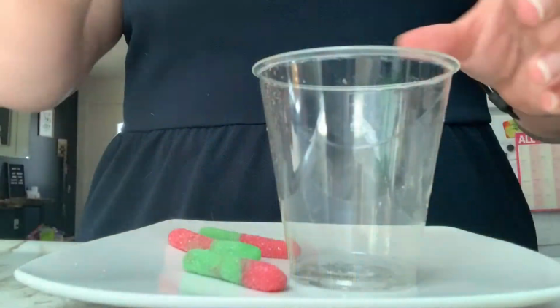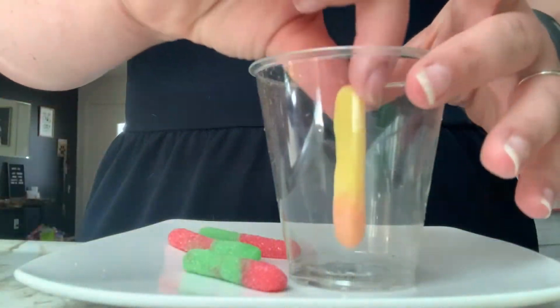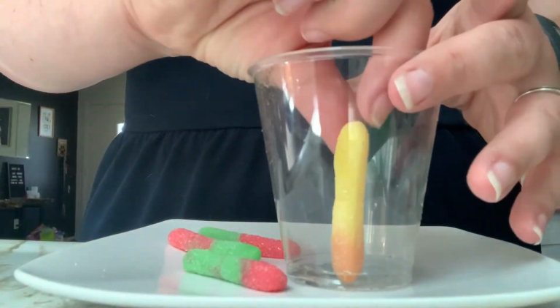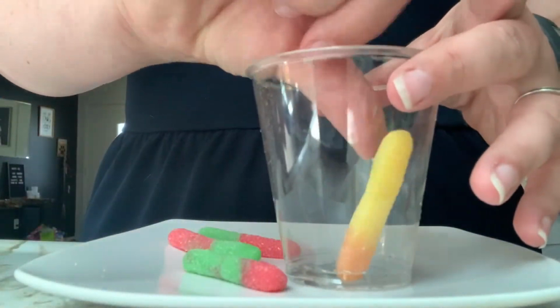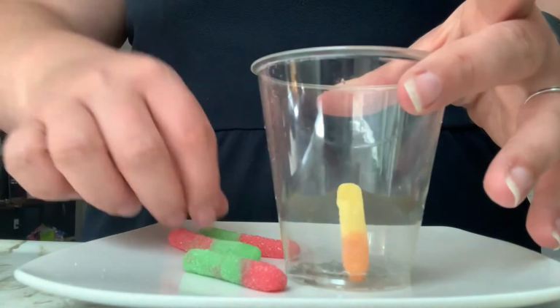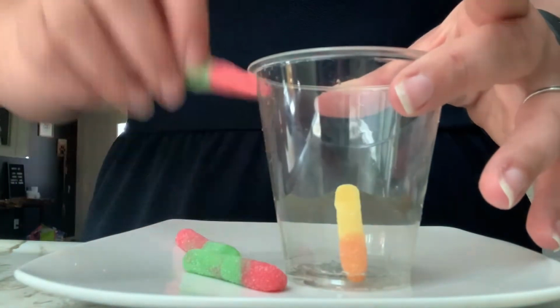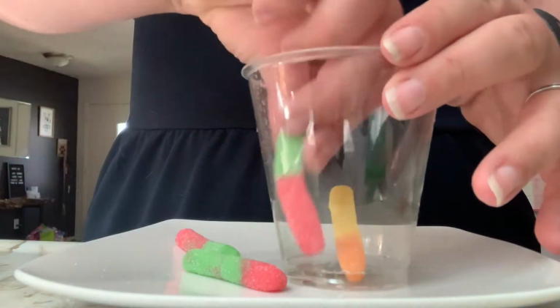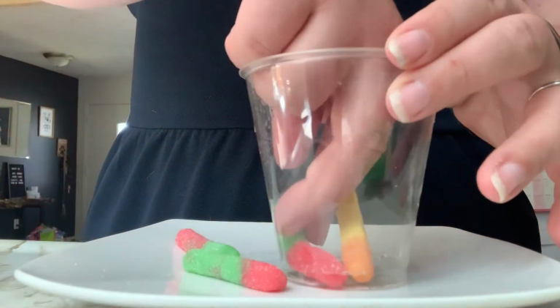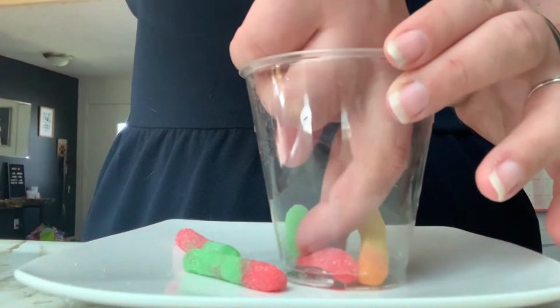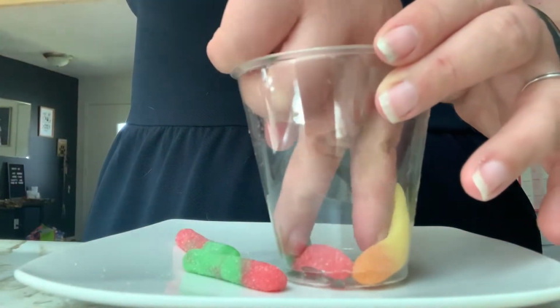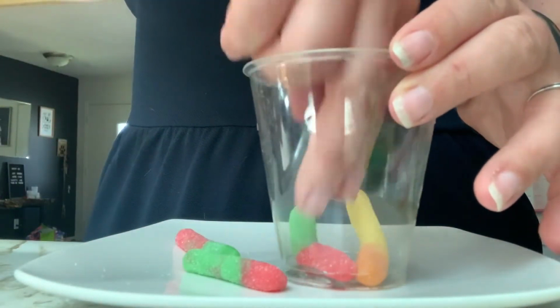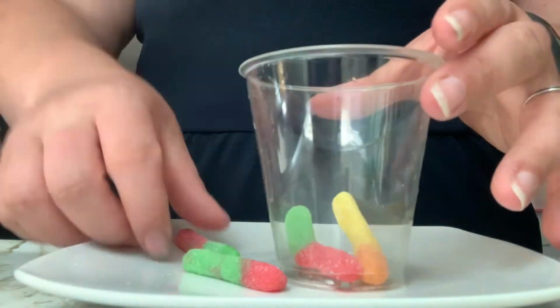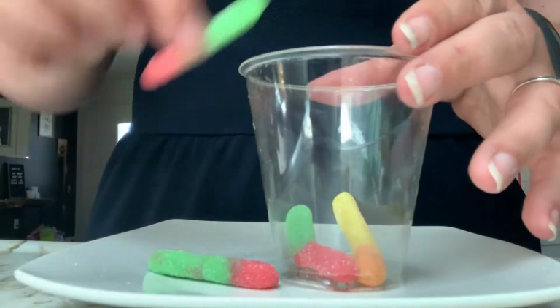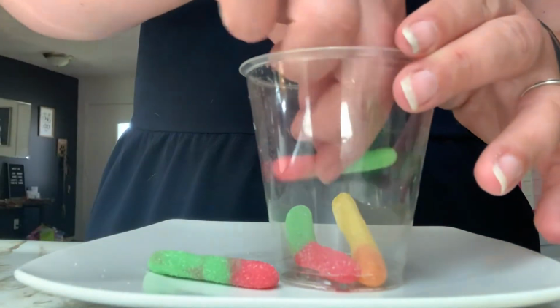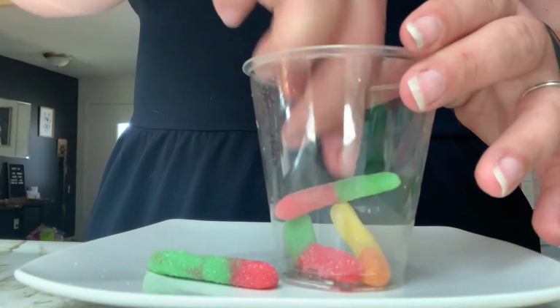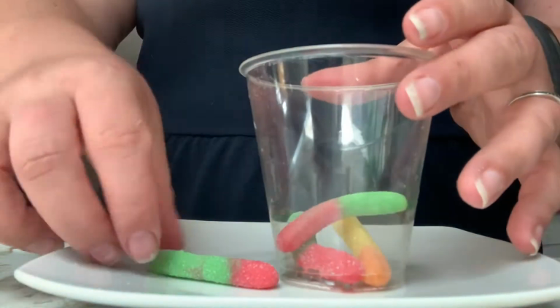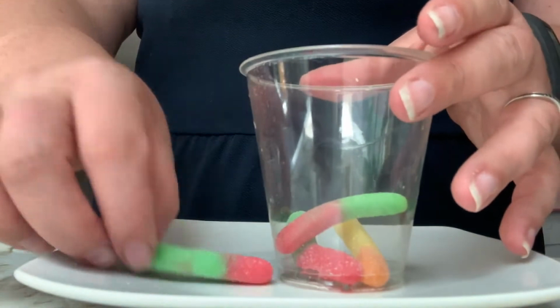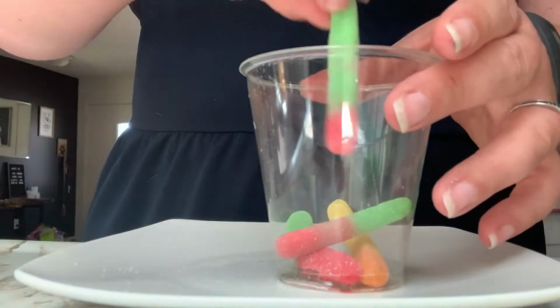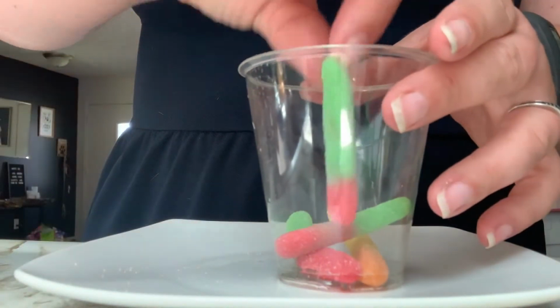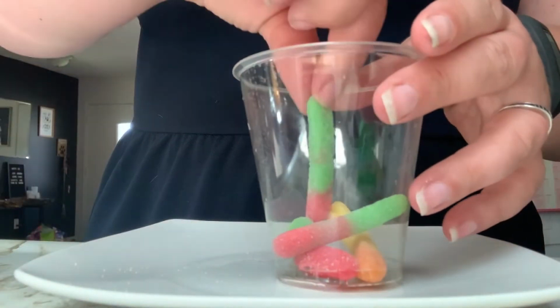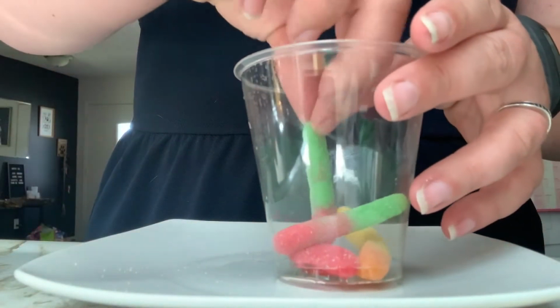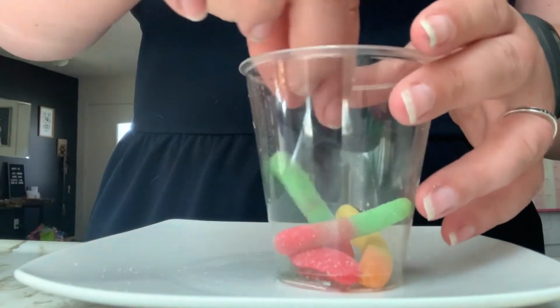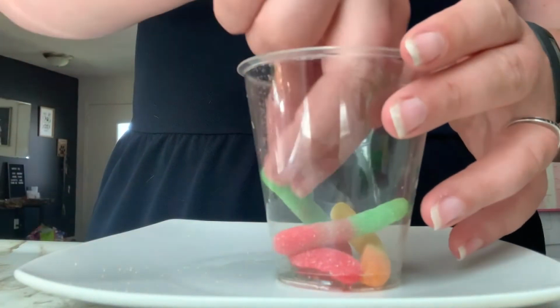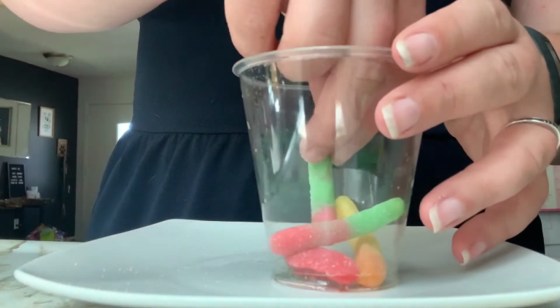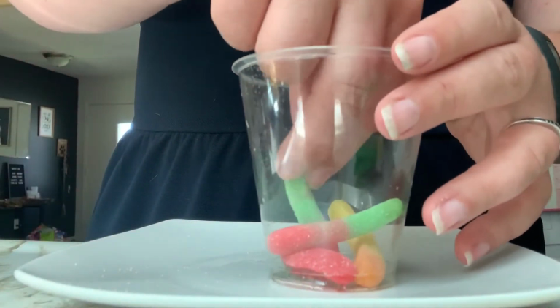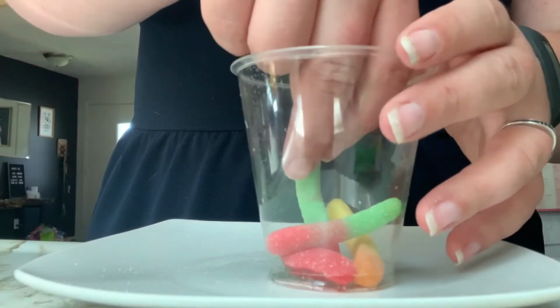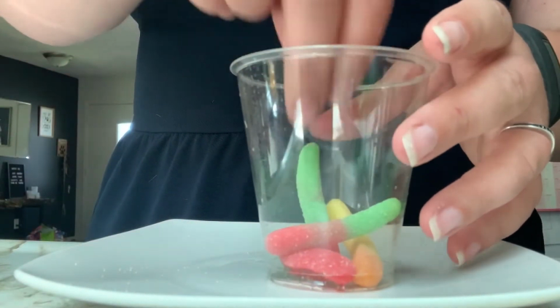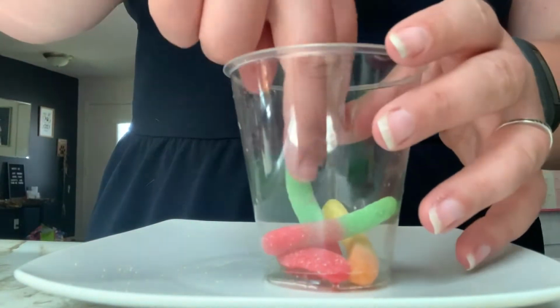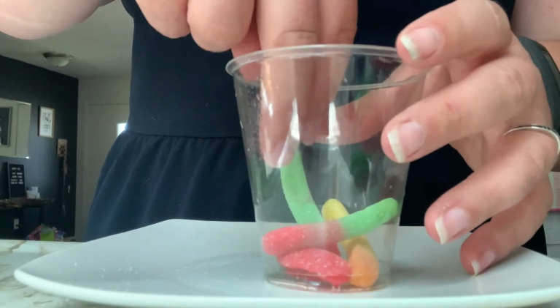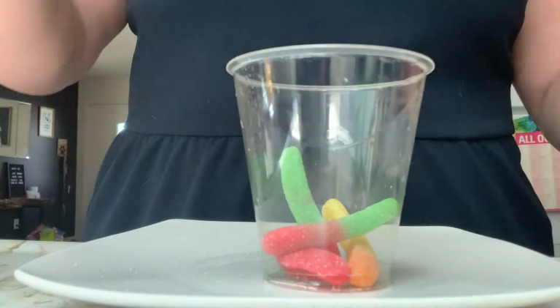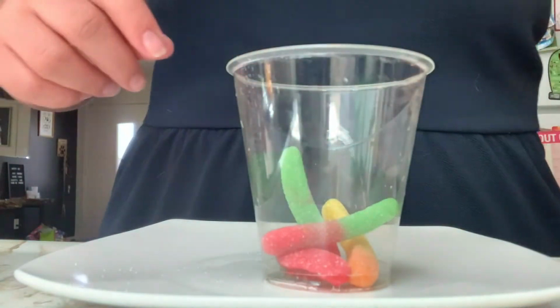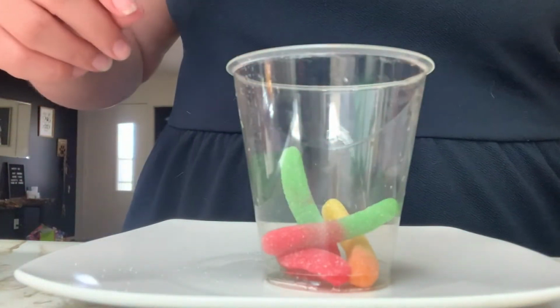I decided to use a clear cup so you guys could see what I'm doing. Basically what you're trying to do is layer your worms evenly throughout the cup so that once your popsicle is frozen, there's a little bit of sour worm in every bite you get to take.